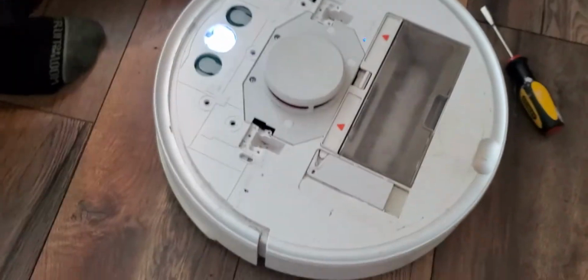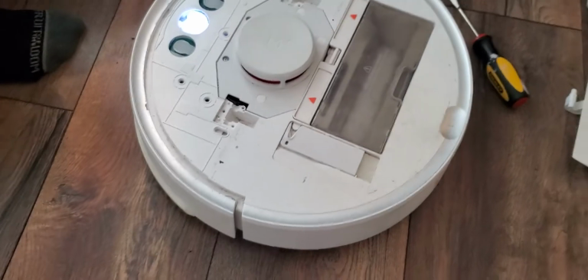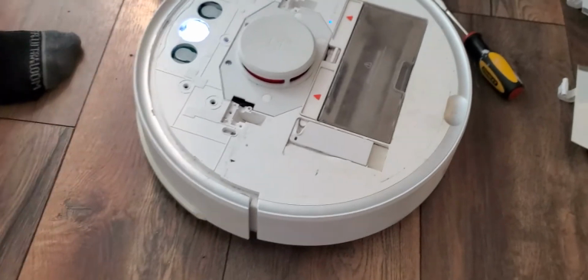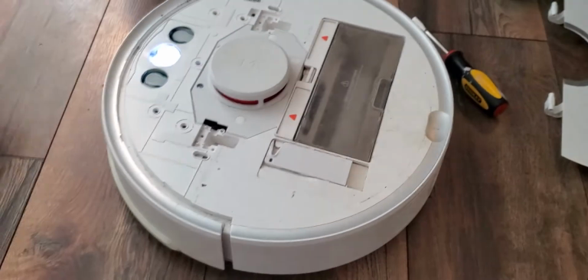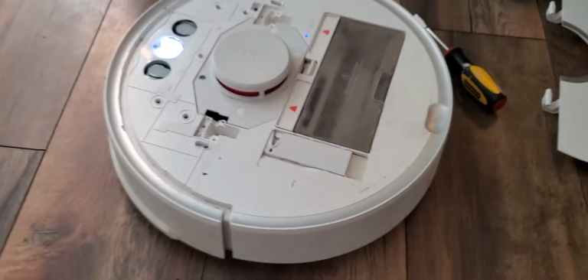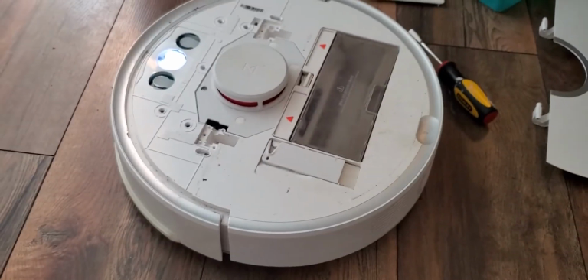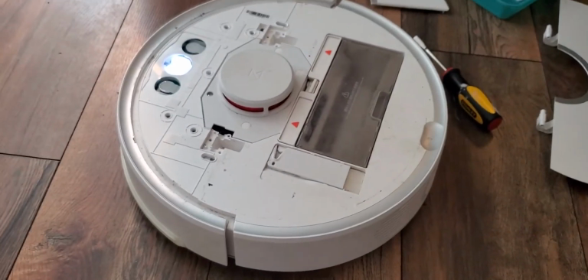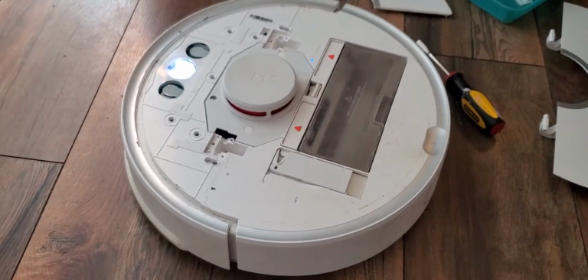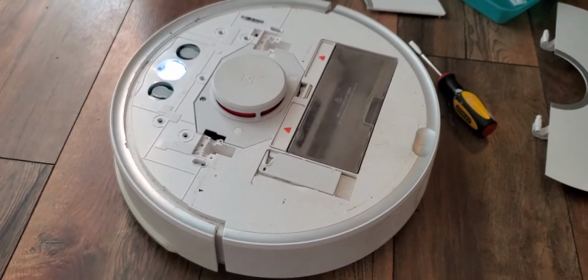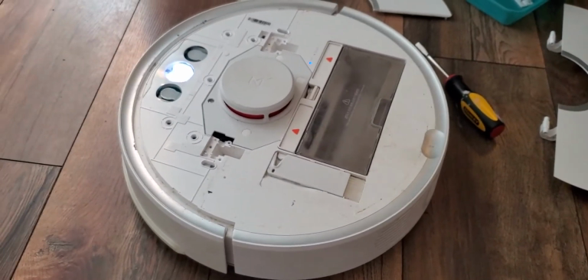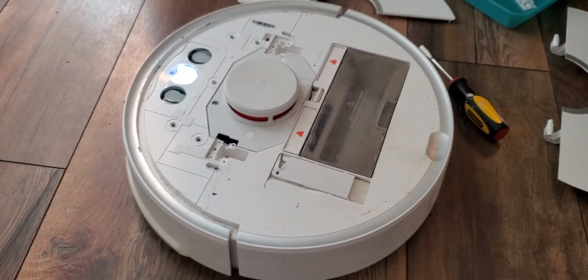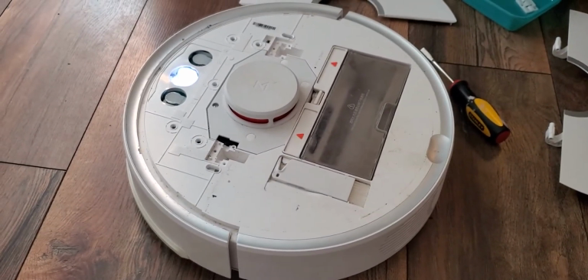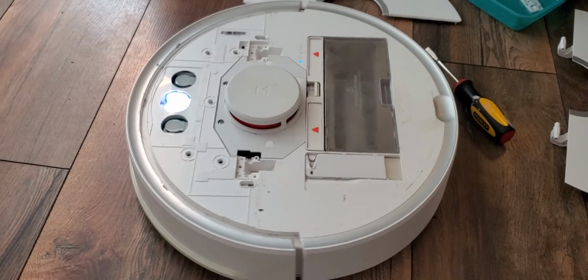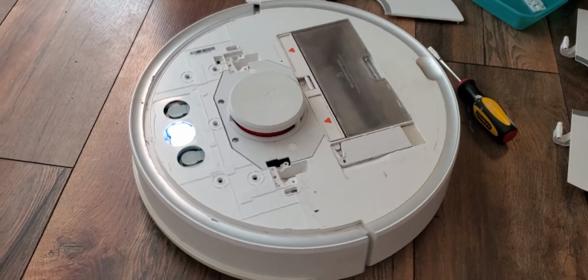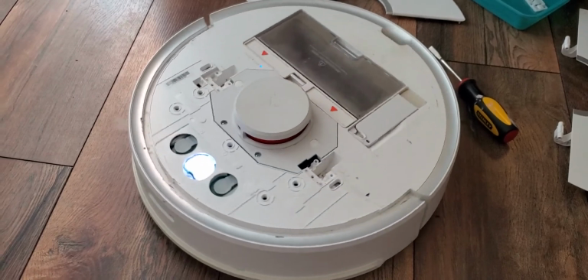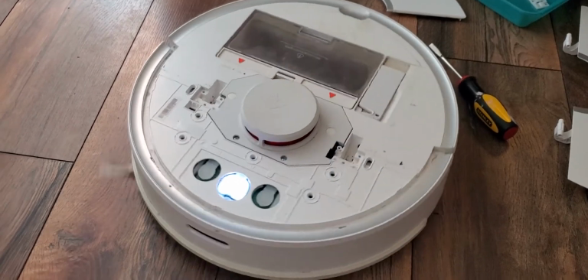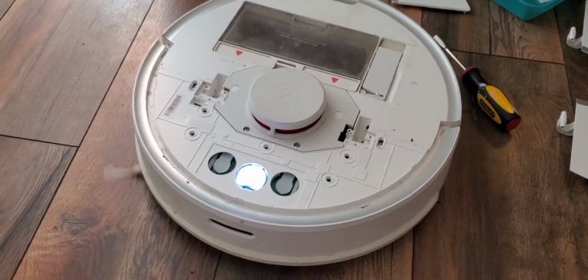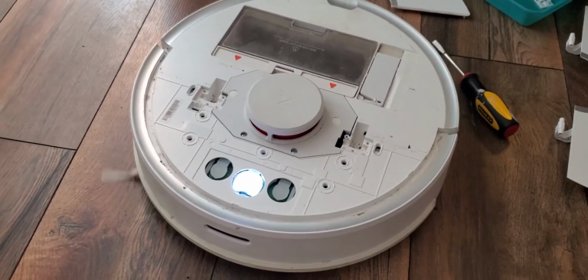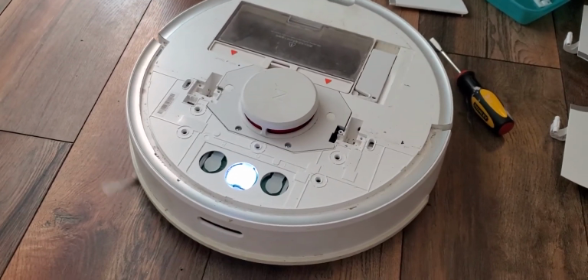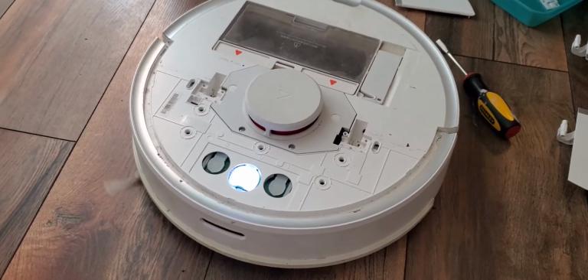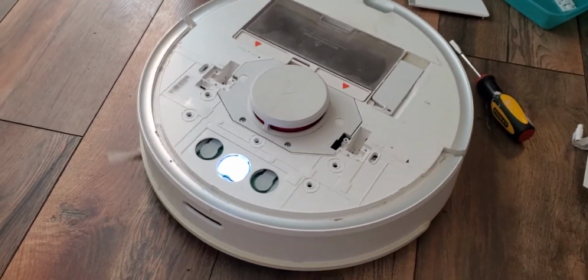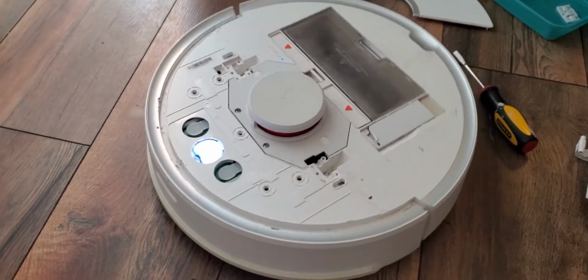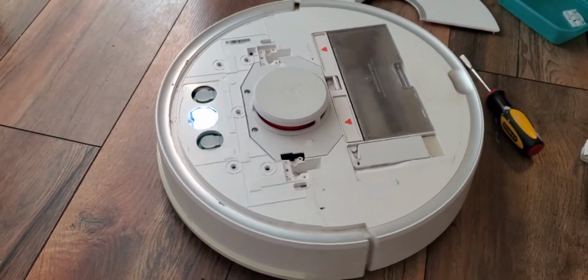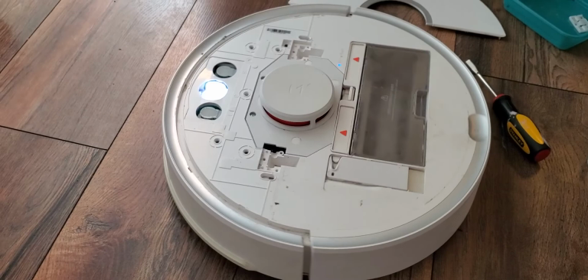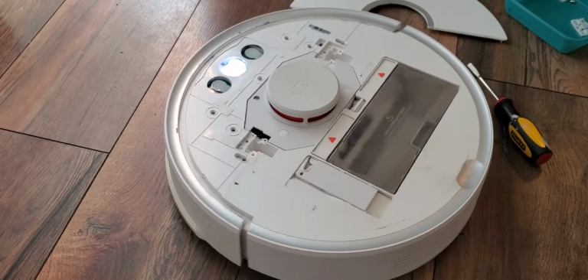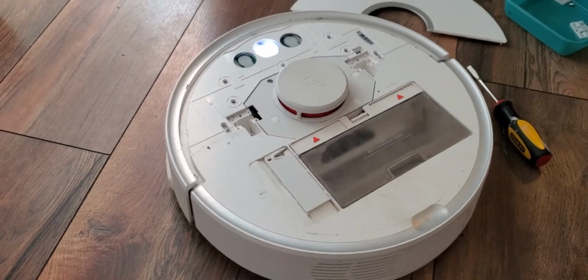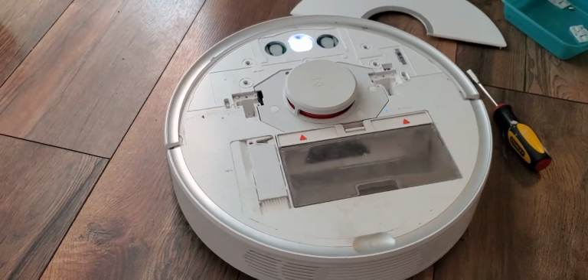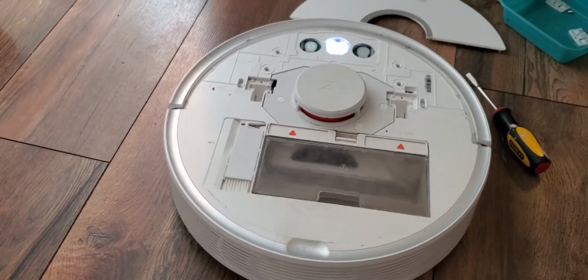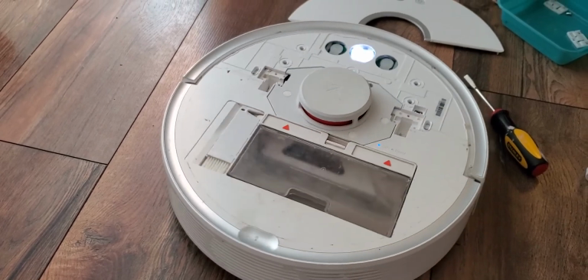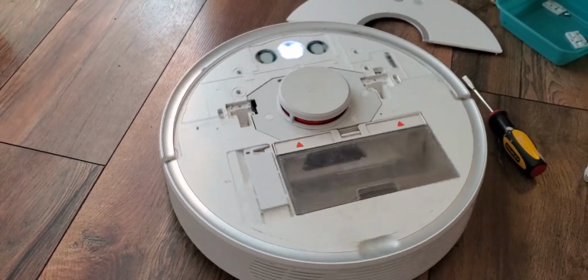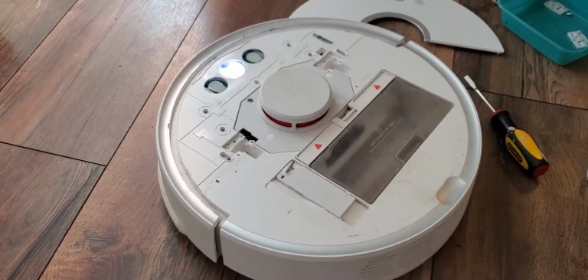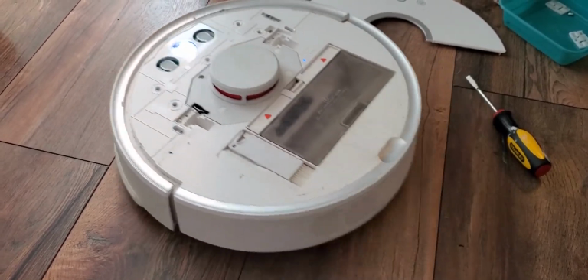We're going to try it now without putting everything on top. Yep, it works. So it's just that little rubber band. Looks like it's good.